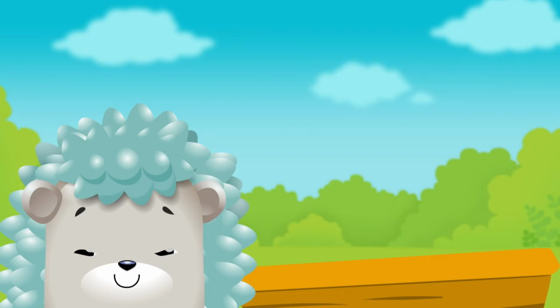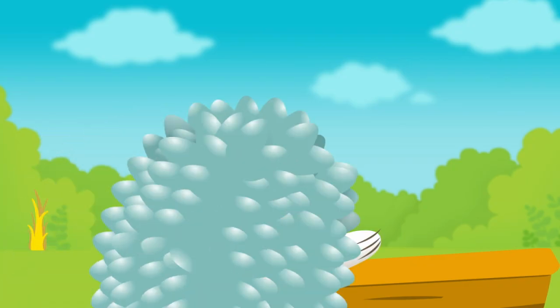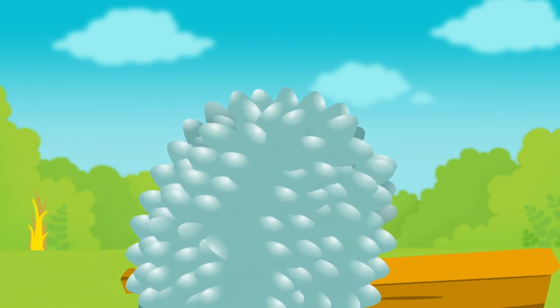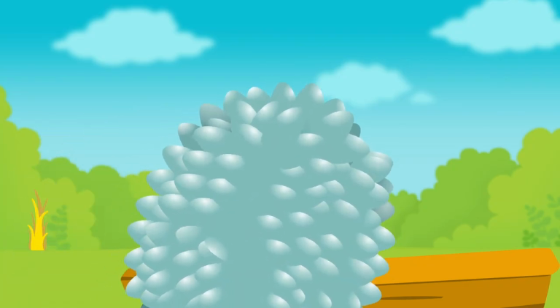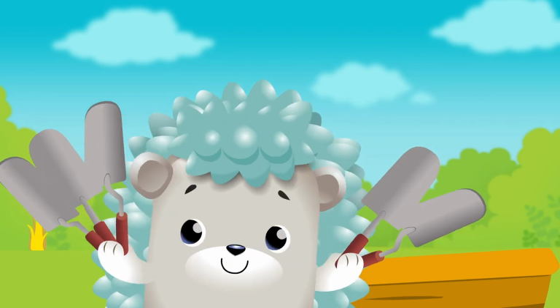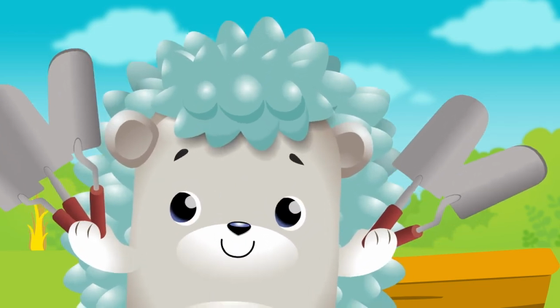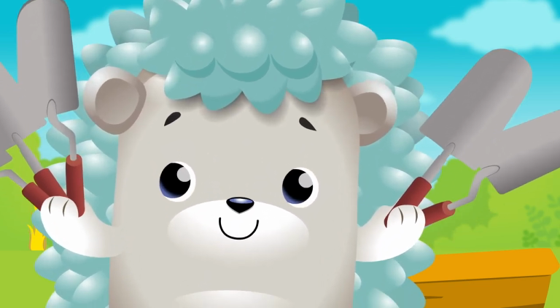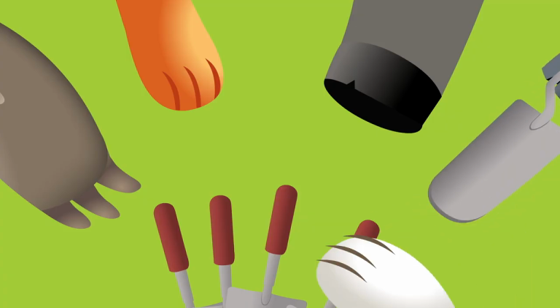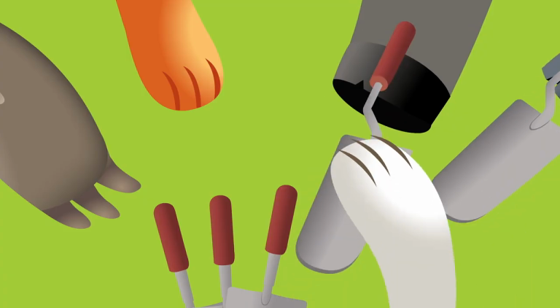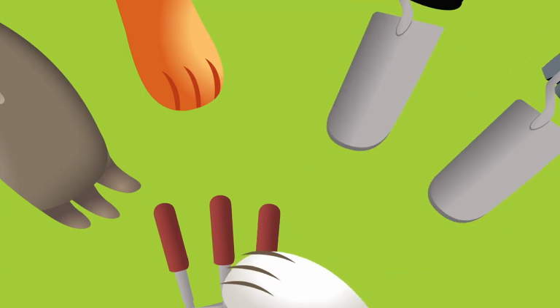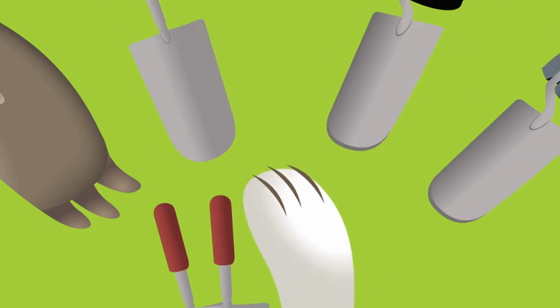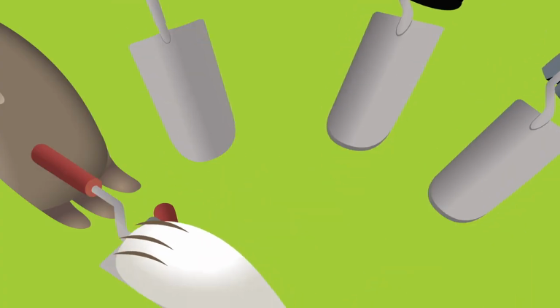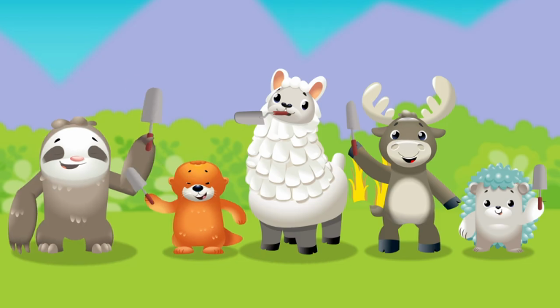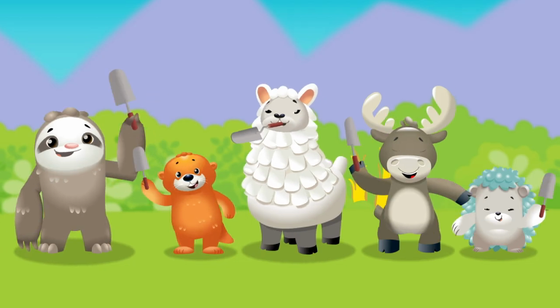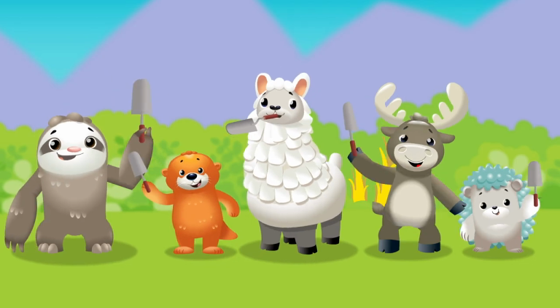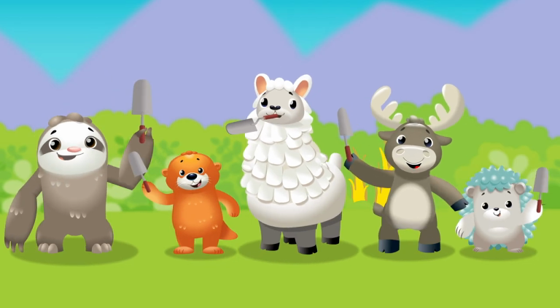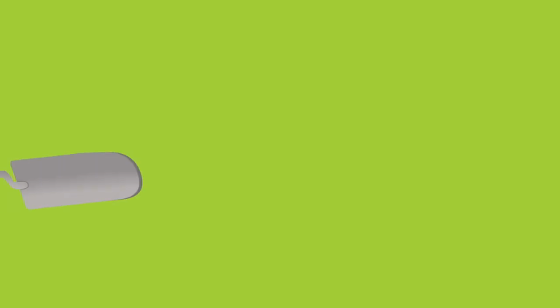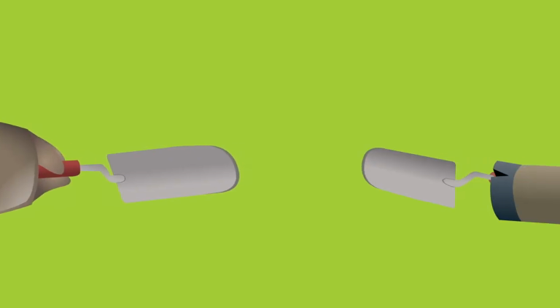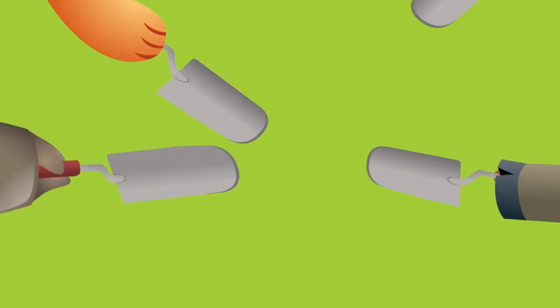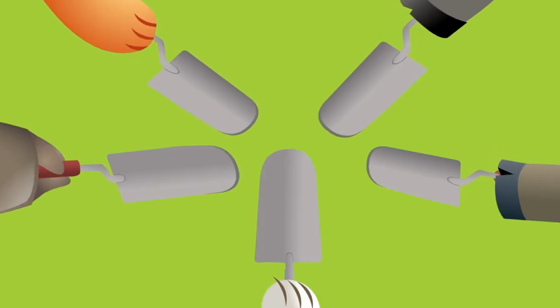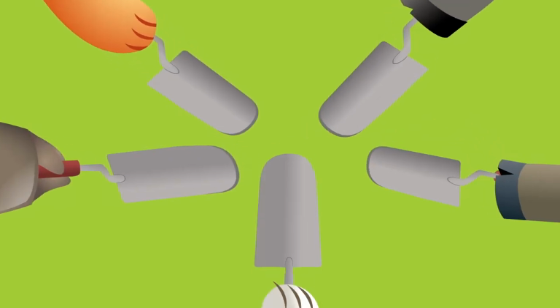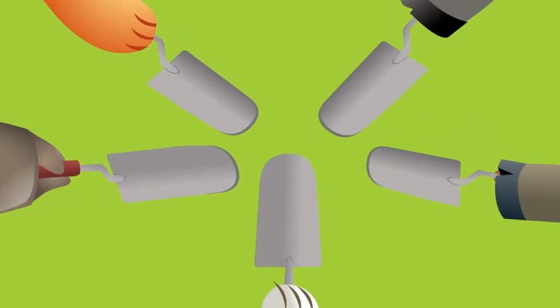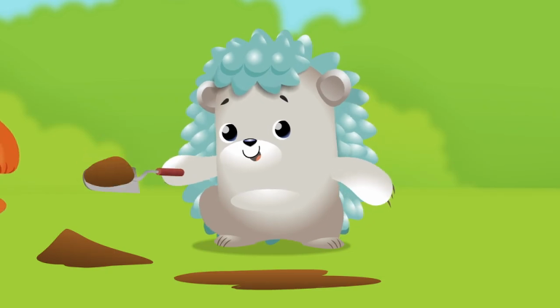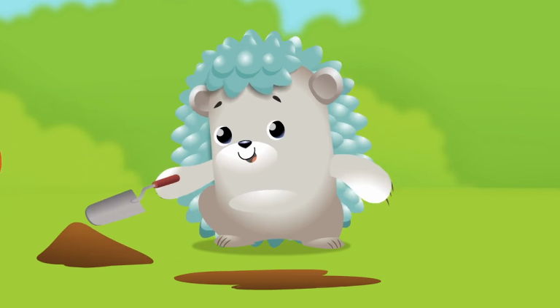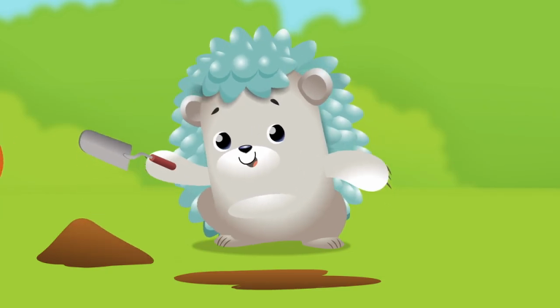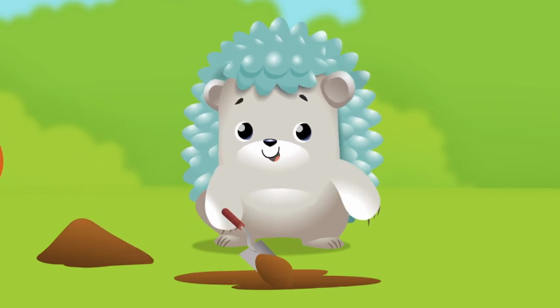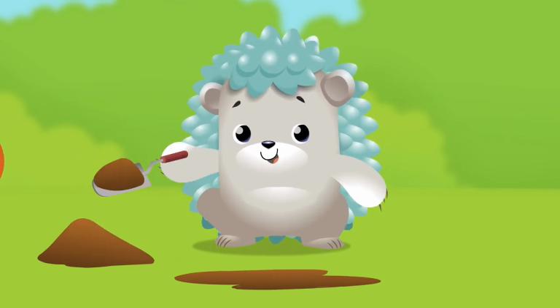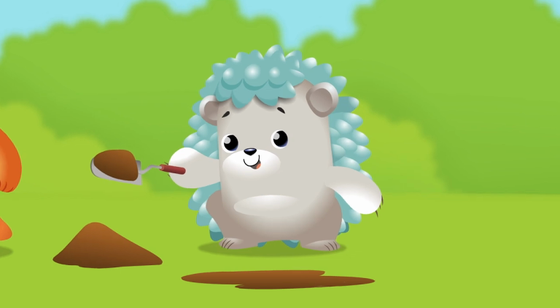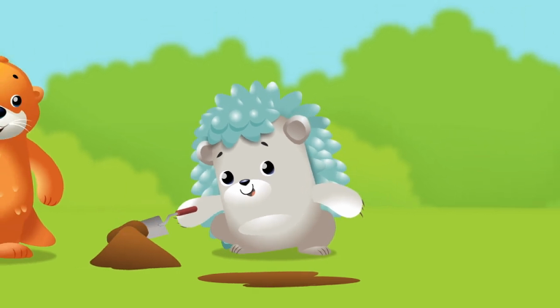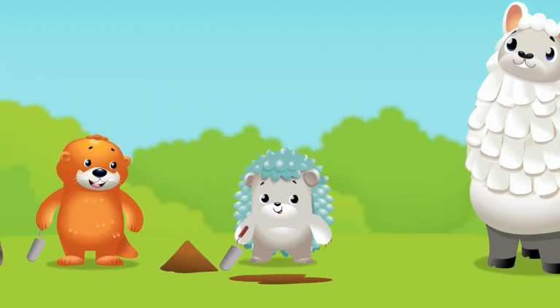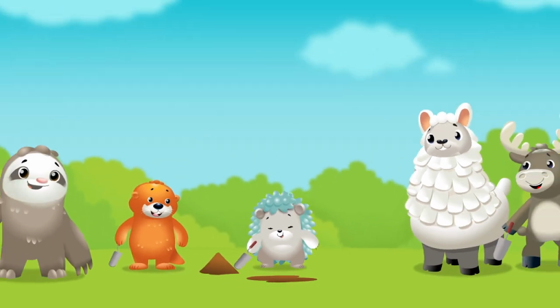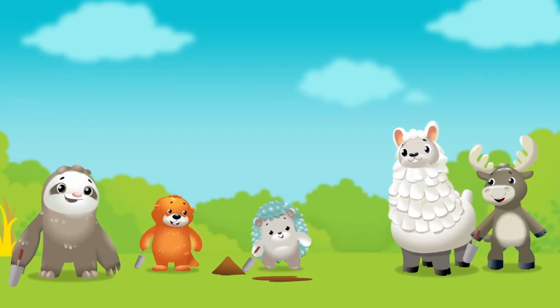Planting seeds in the garden, growing flowers one by one, all together. Planting seeds: one, two, three, four, five. Firstly, let's dig five holes, then let's plant the seeds.